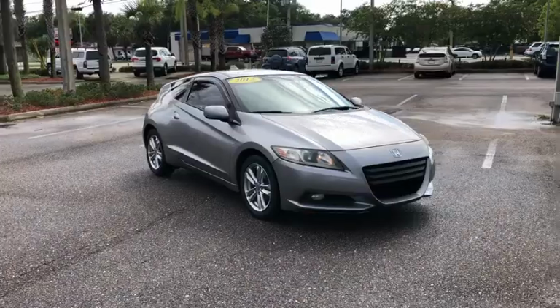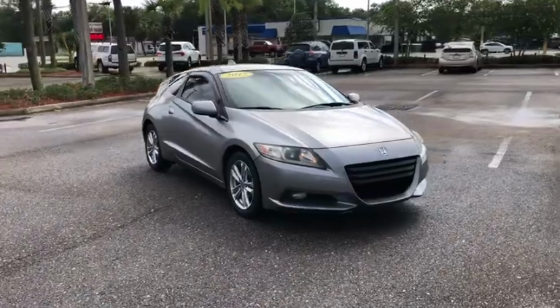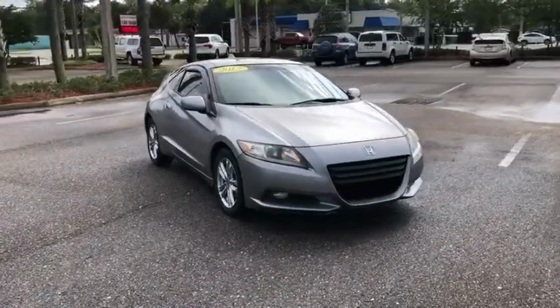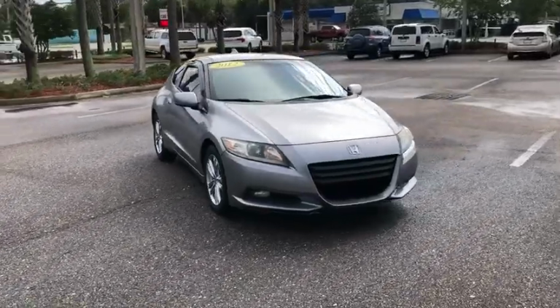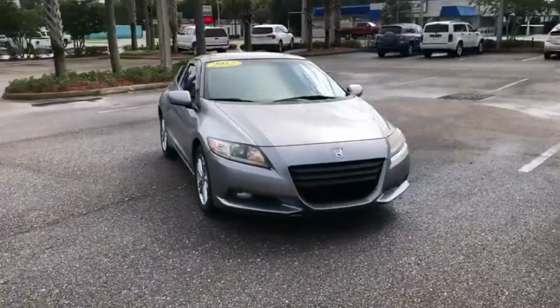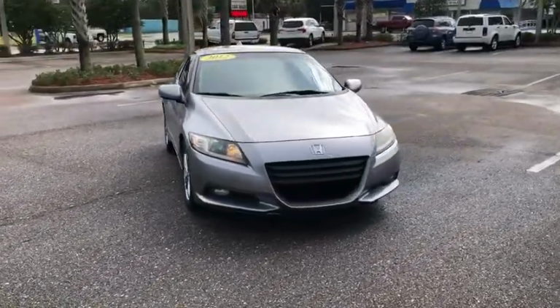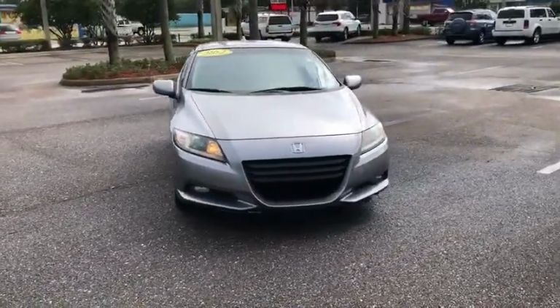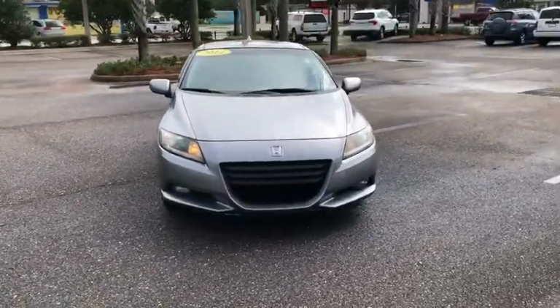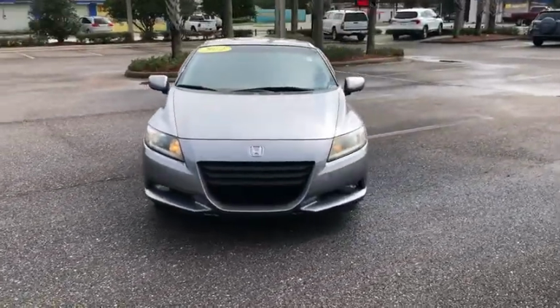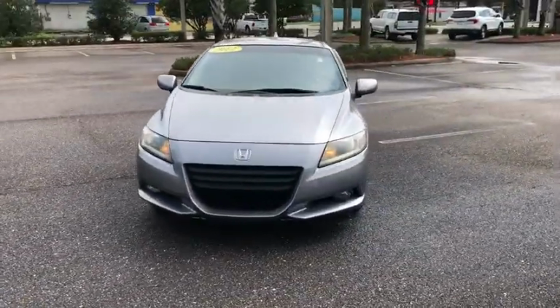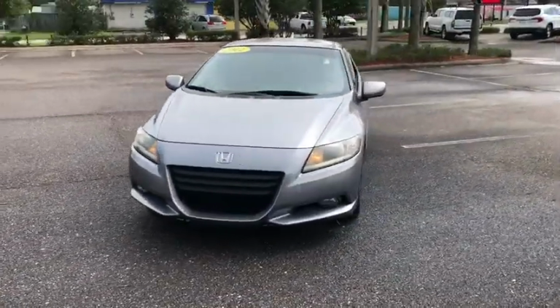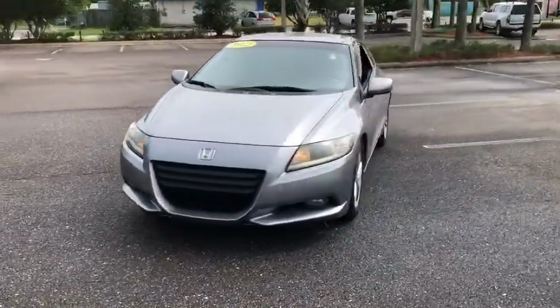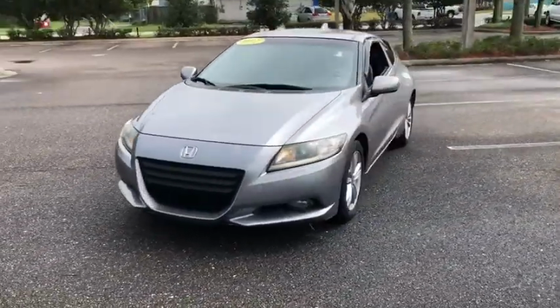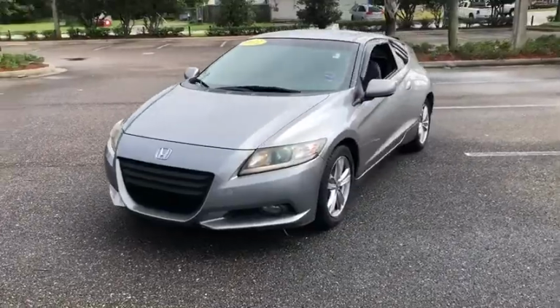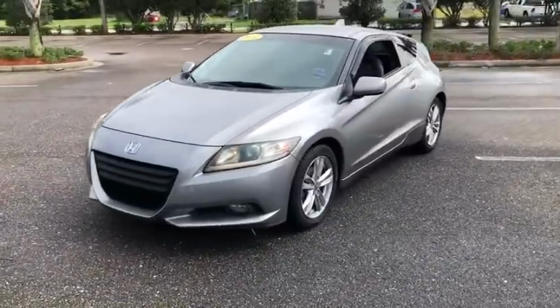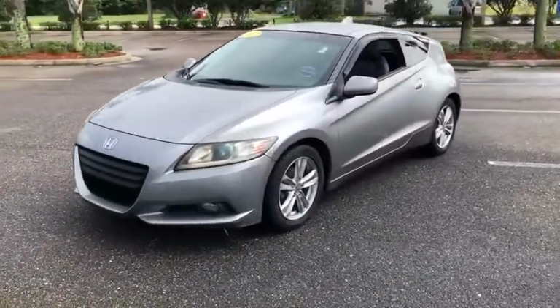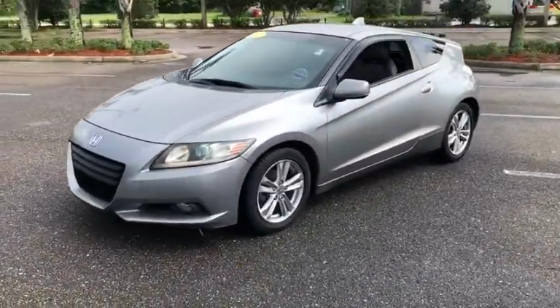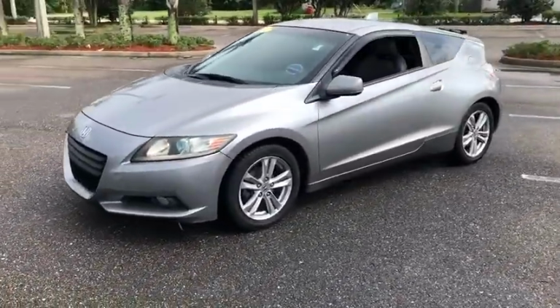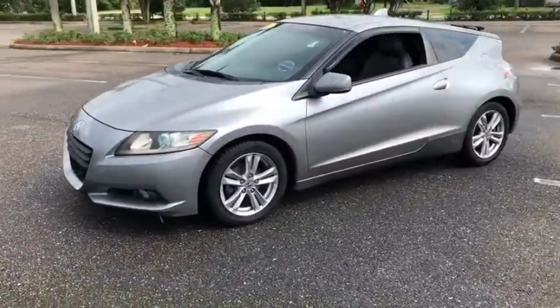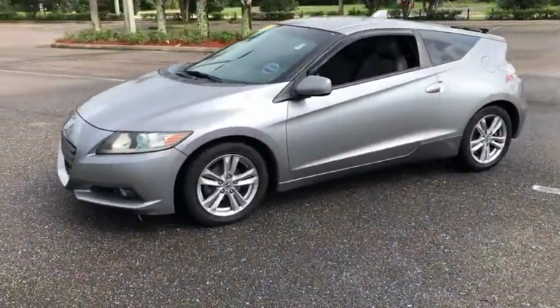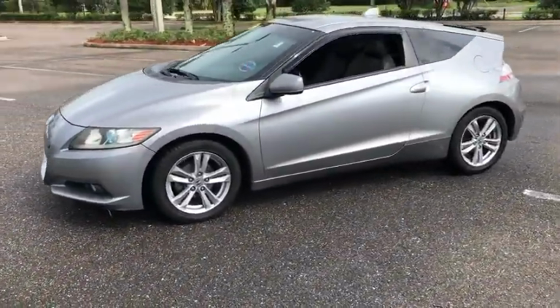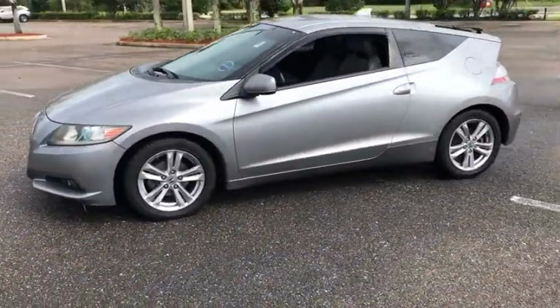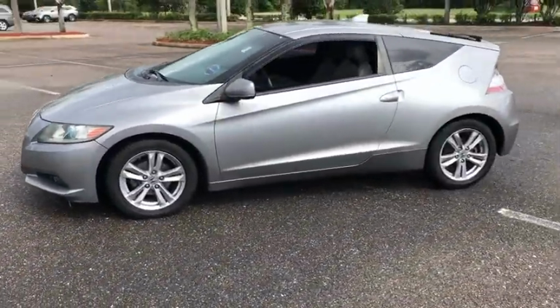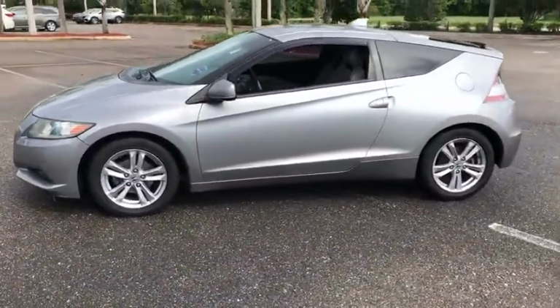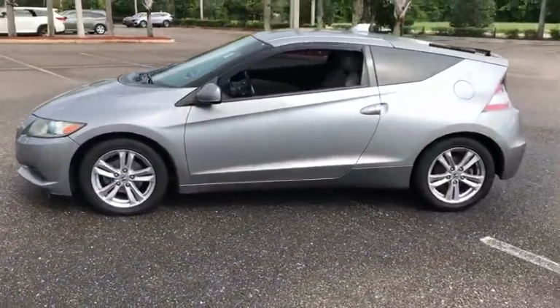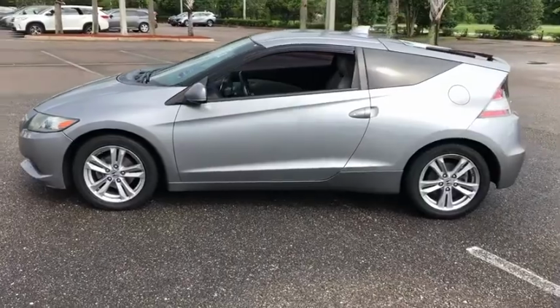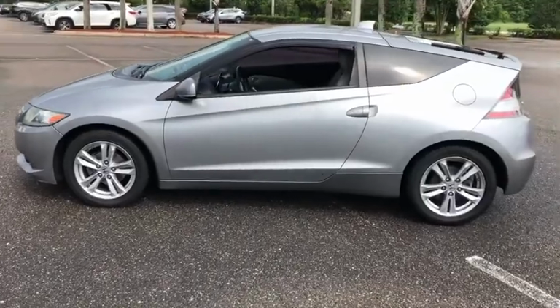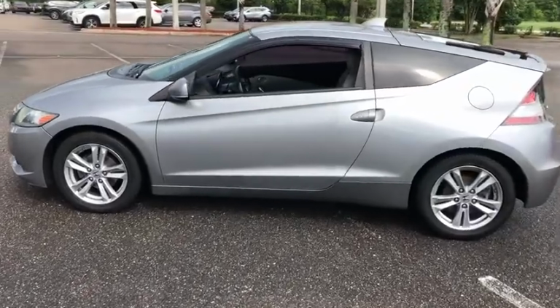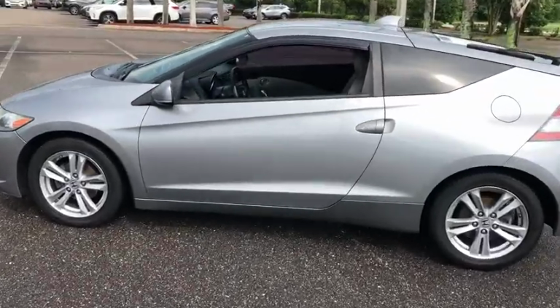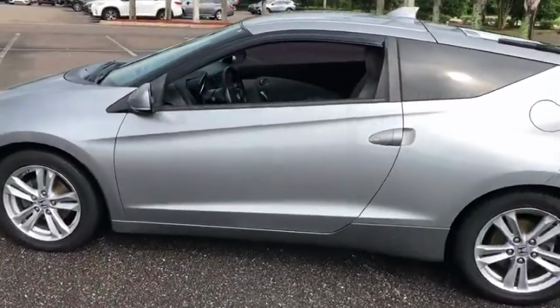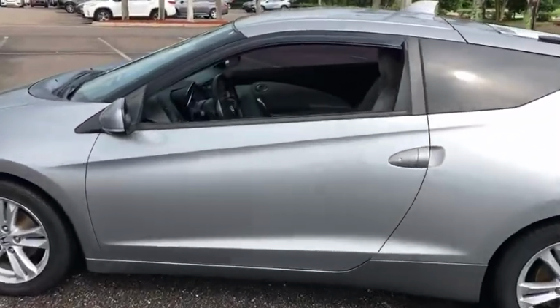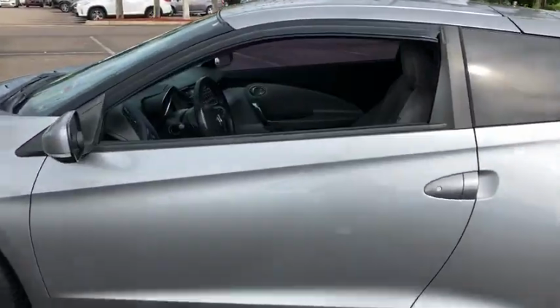Looking for the right vehicle? Check out the 2012 Honda CR-Z. Hybrid thrill for a thrilling price. Honda combines sport and hybrid, and the car's striking lines make the CR-Z a great choice.